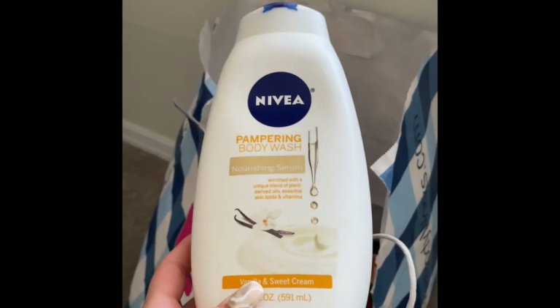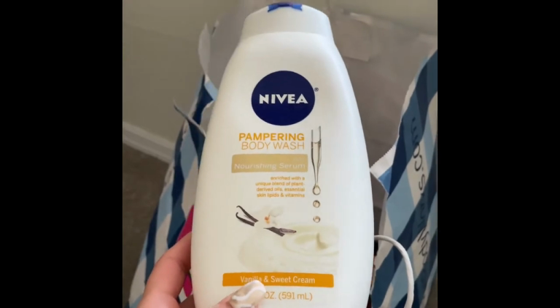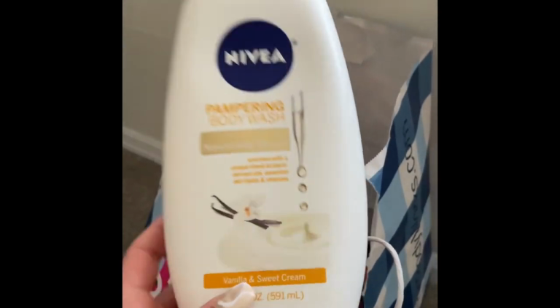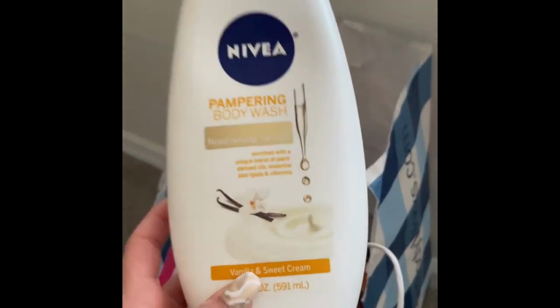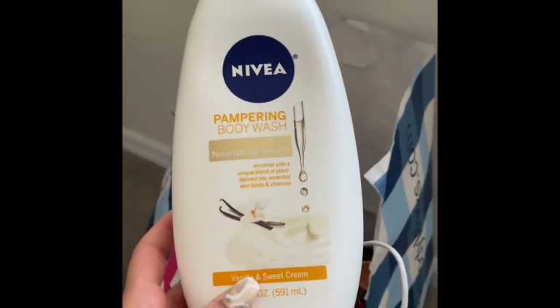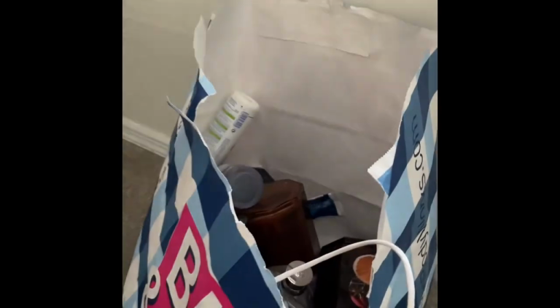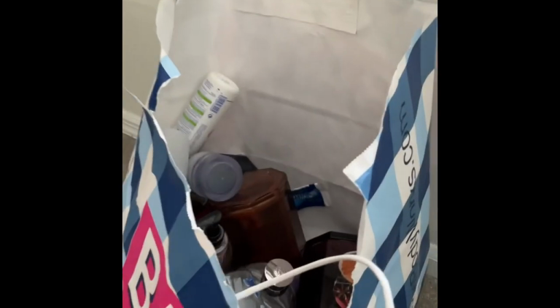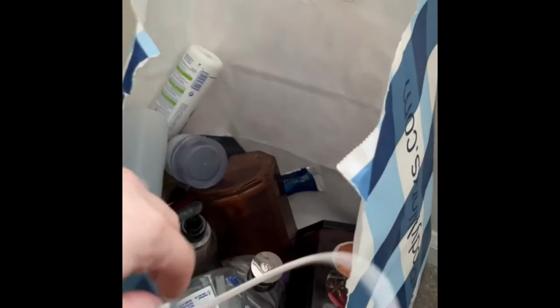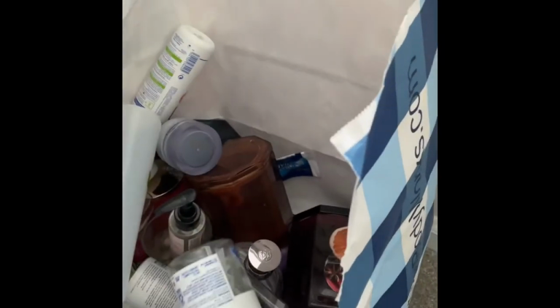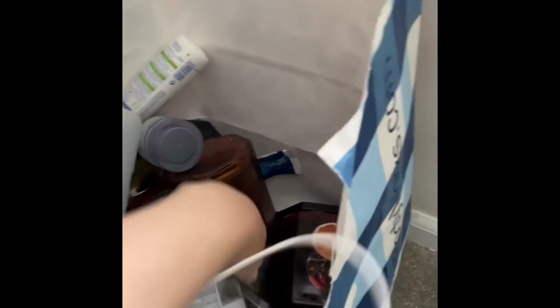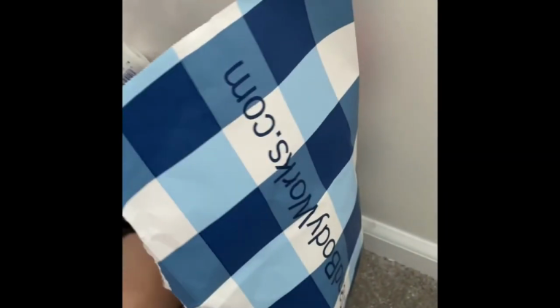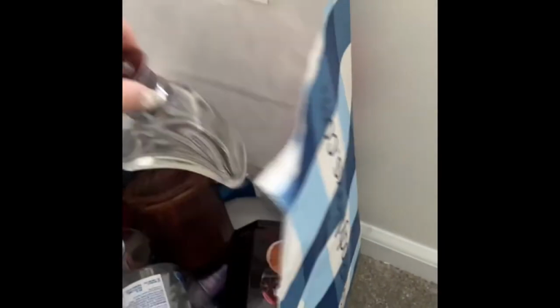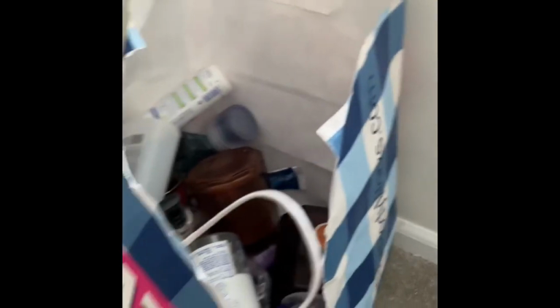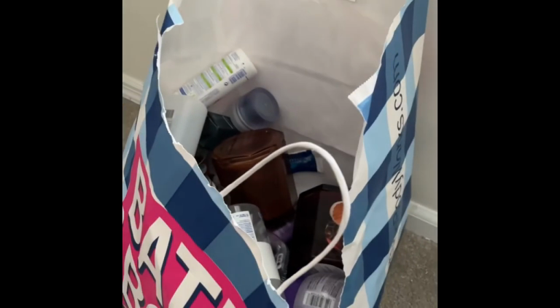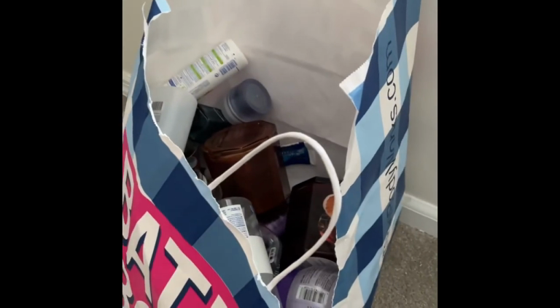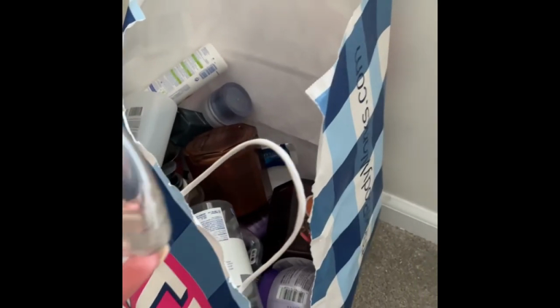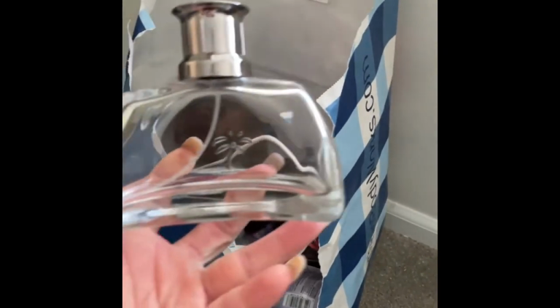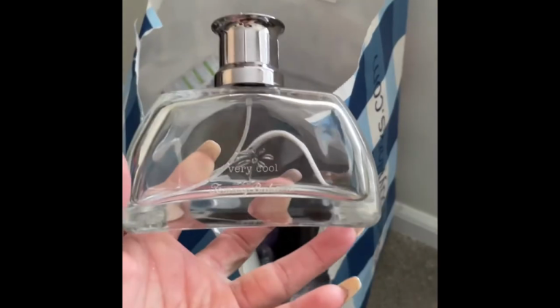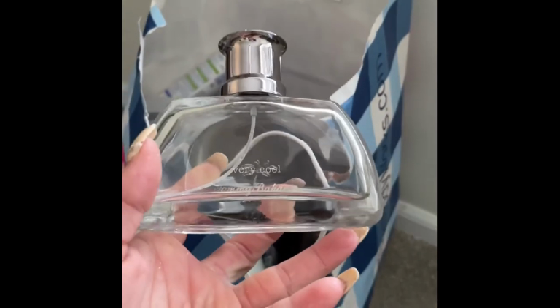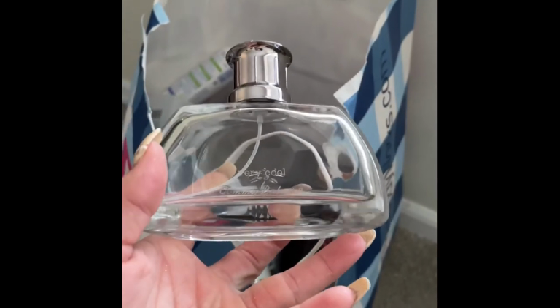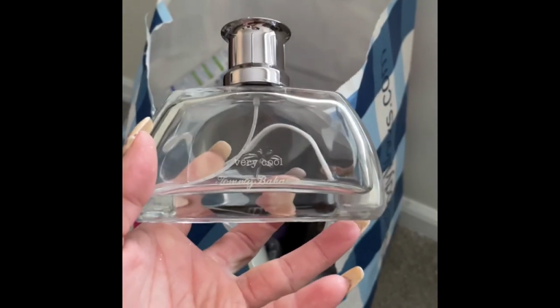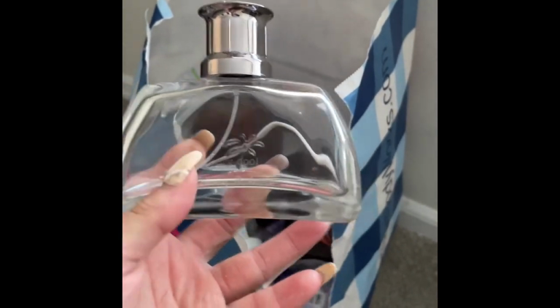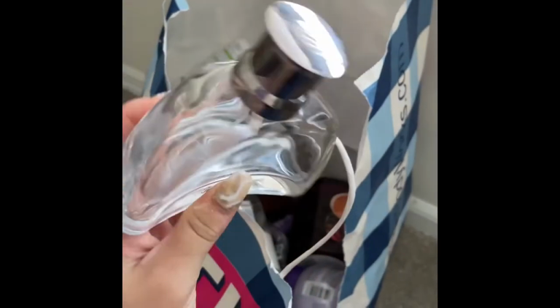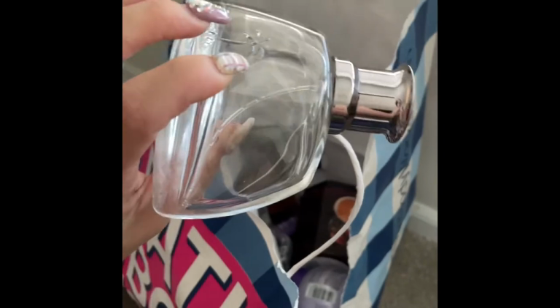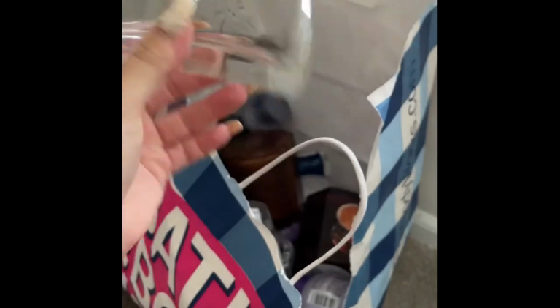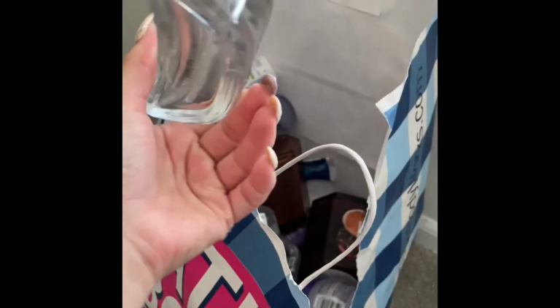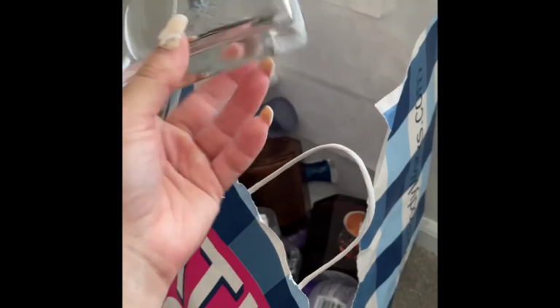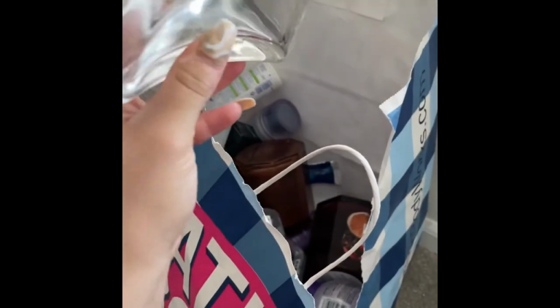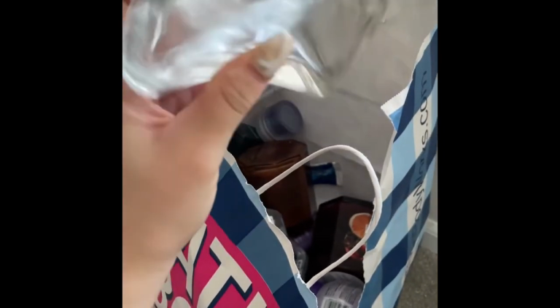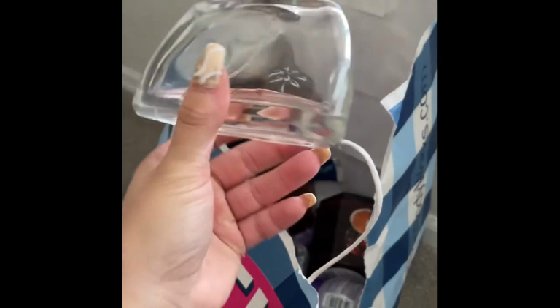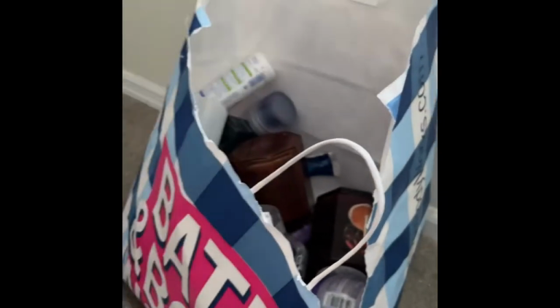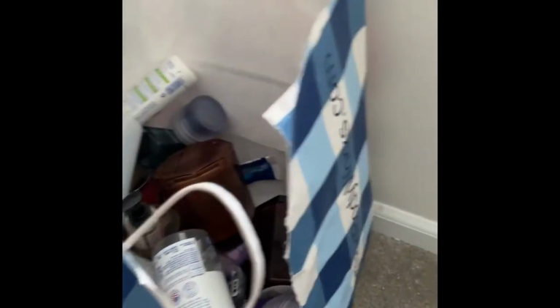My boyfriend actually used up a couple of colognes — one of them was Very Cool by Tommy Bahama. He totally loved it and would totally repurchase it.